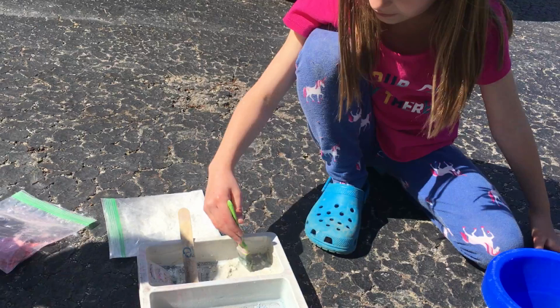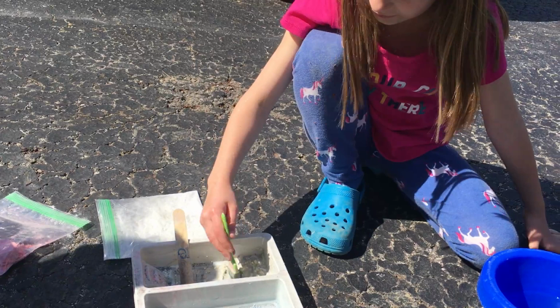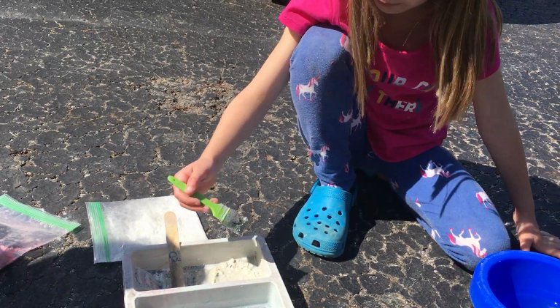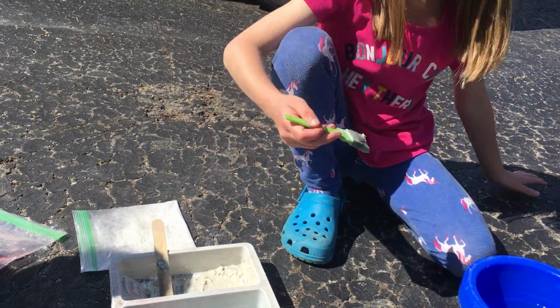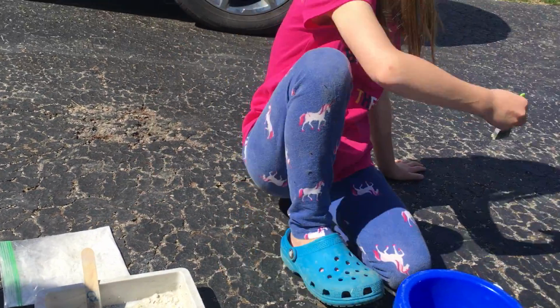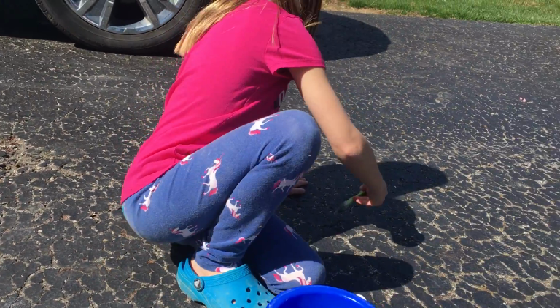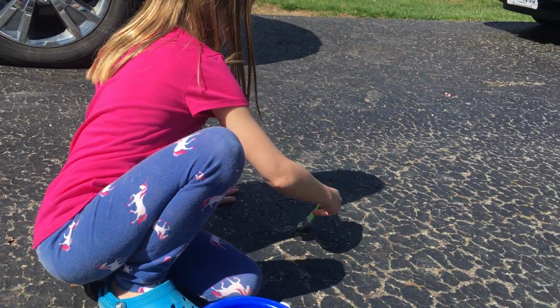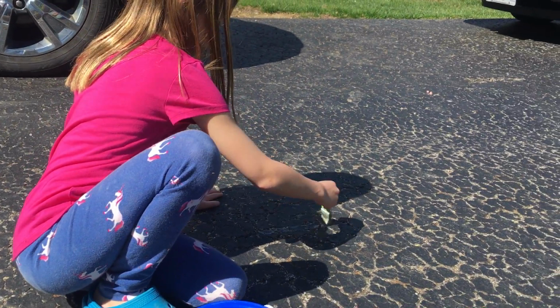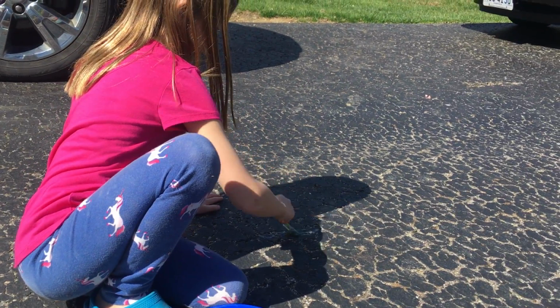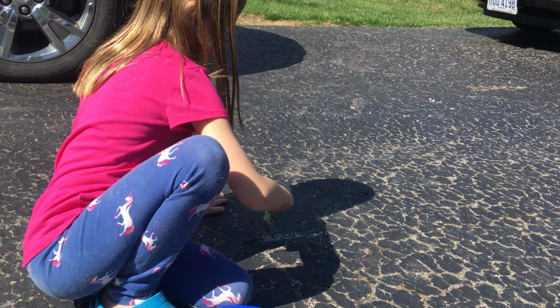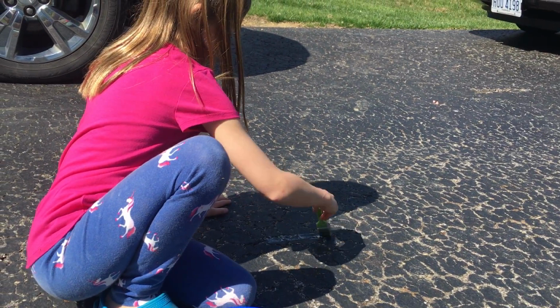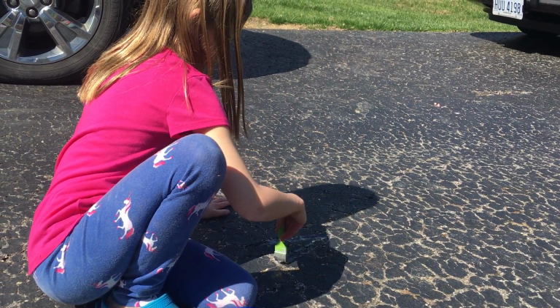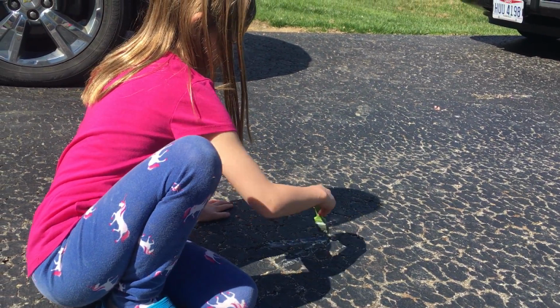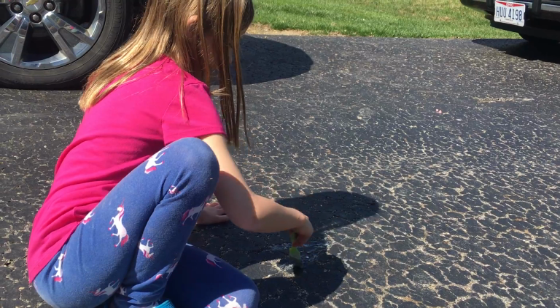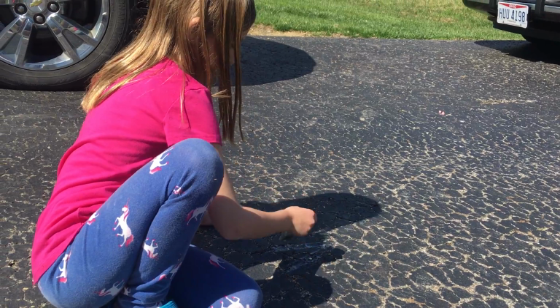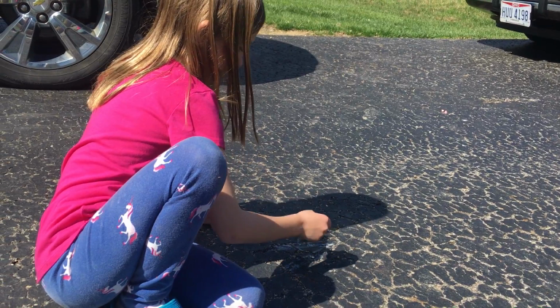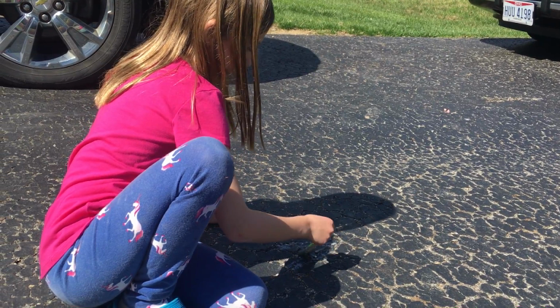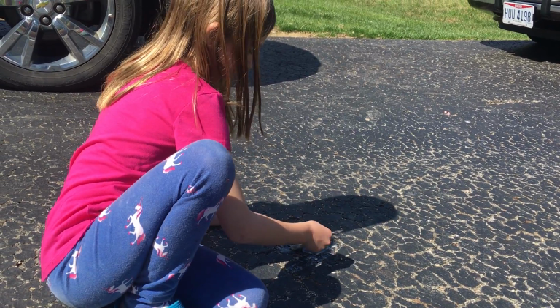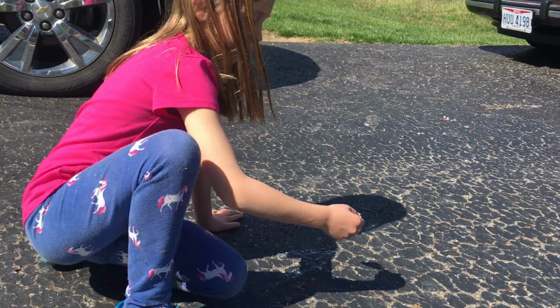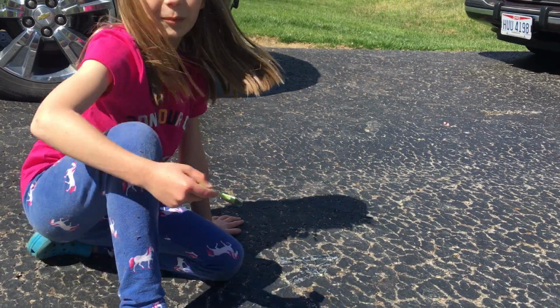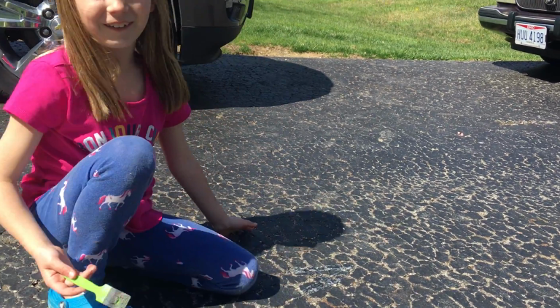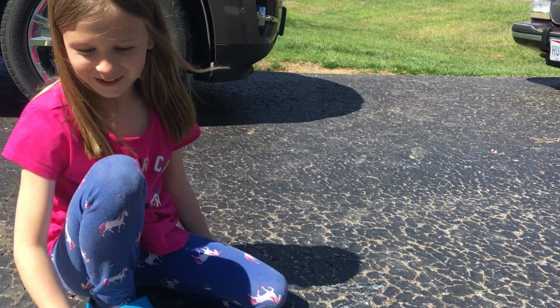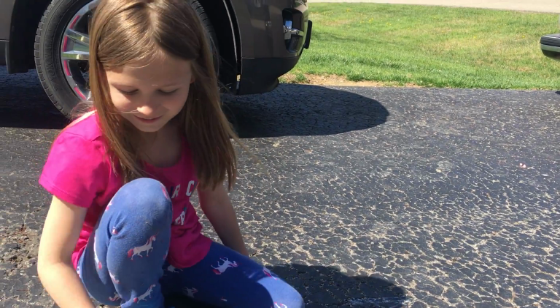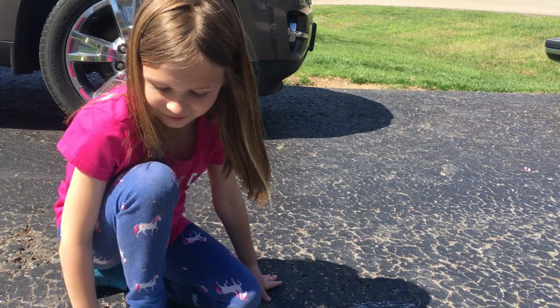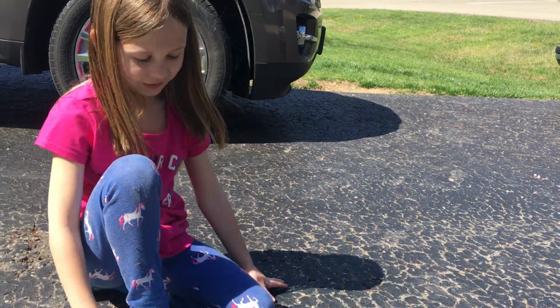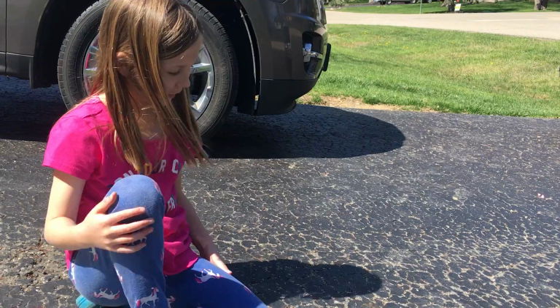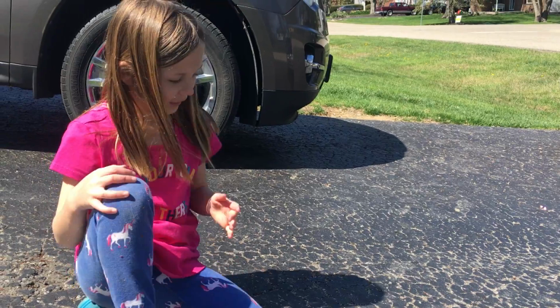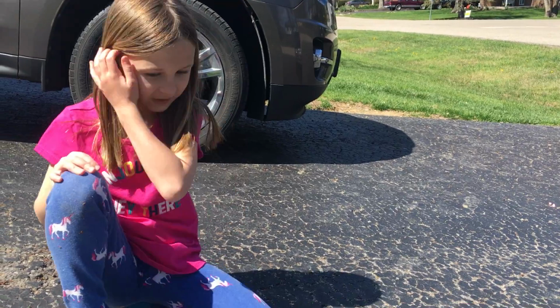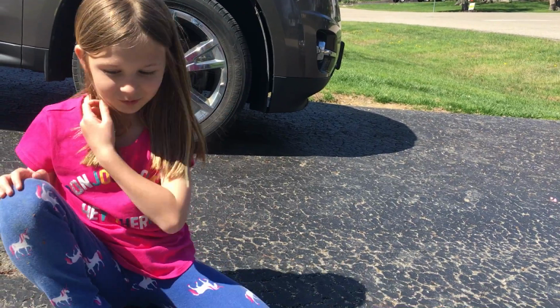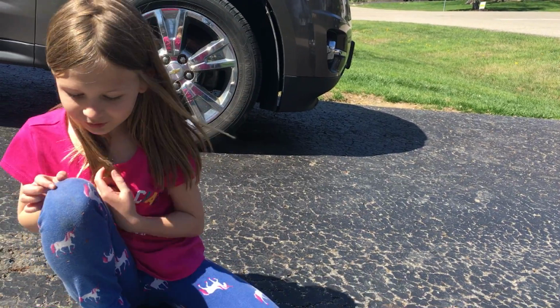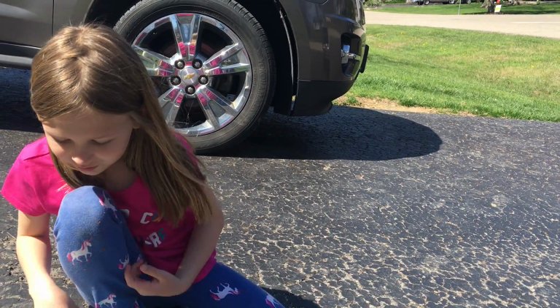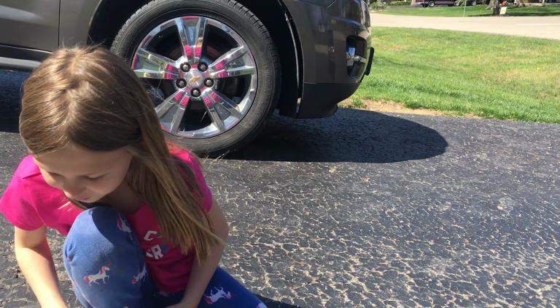The paintbrush isn't very good, but that's okay — and that's how you make some of your own chalk paint. Bye friends!